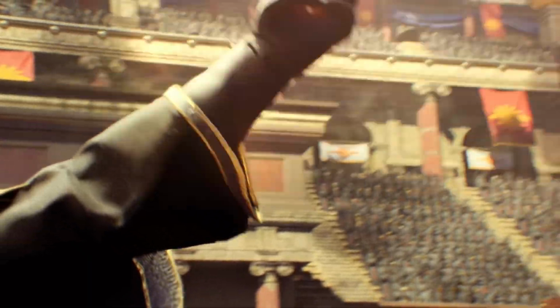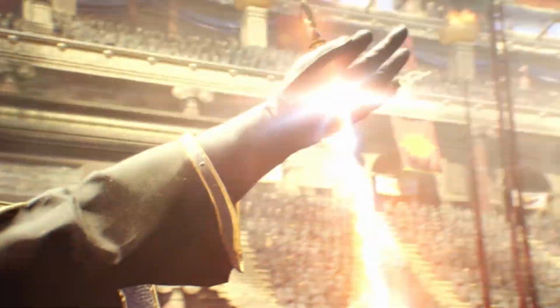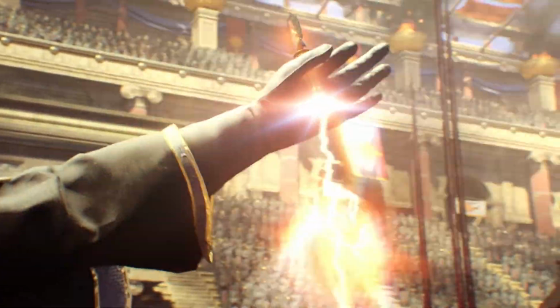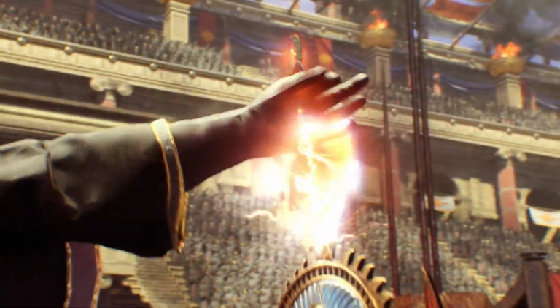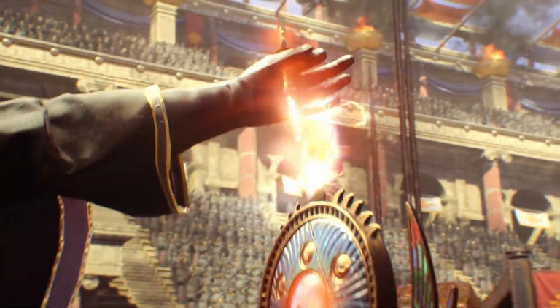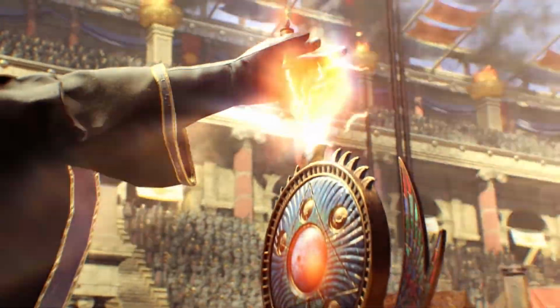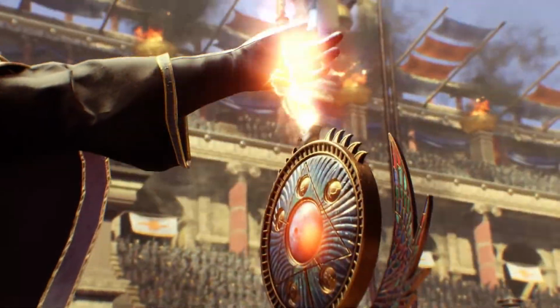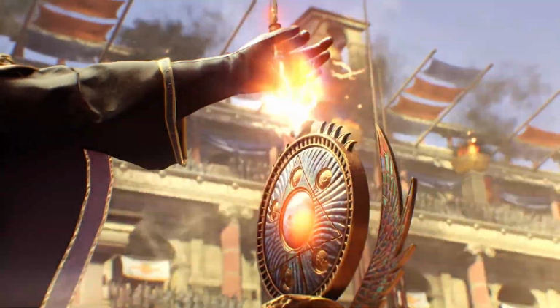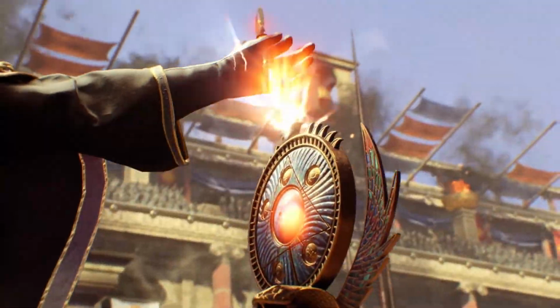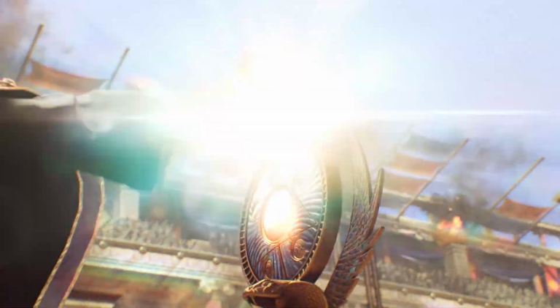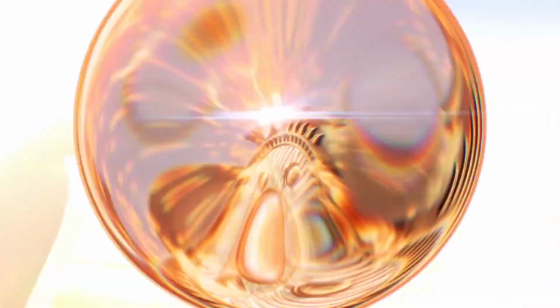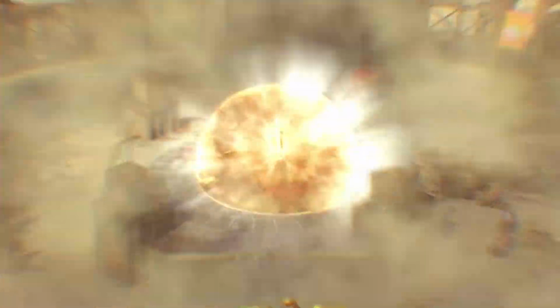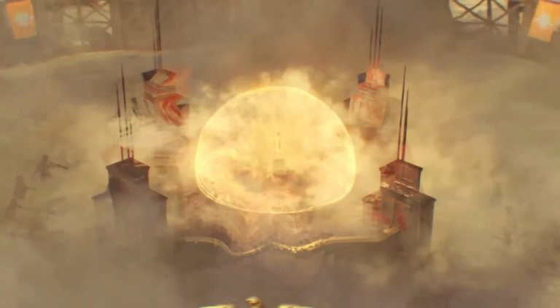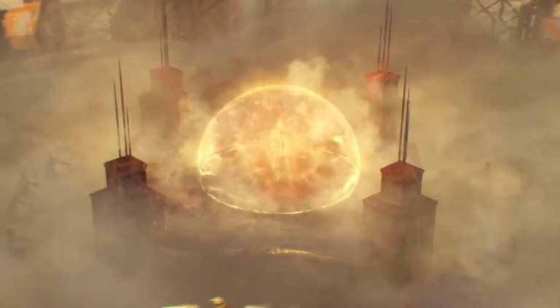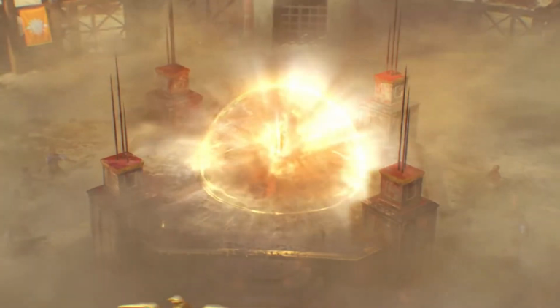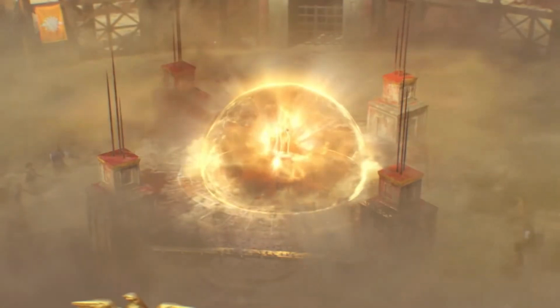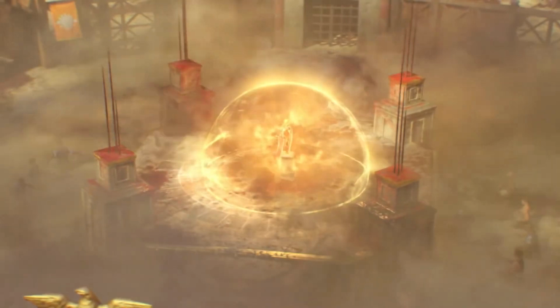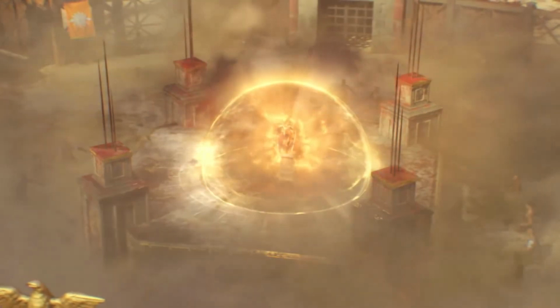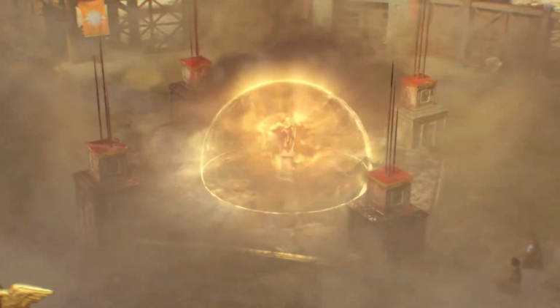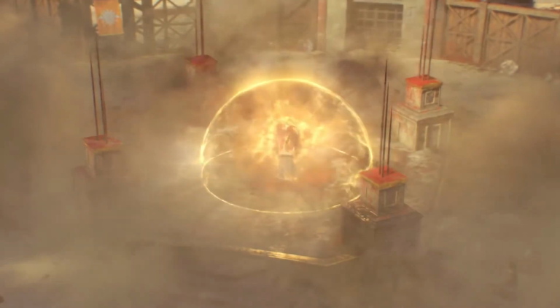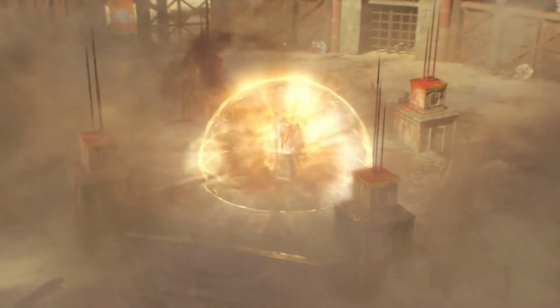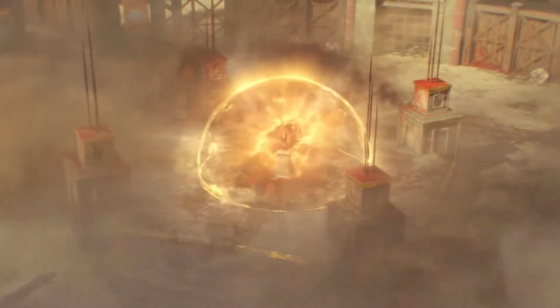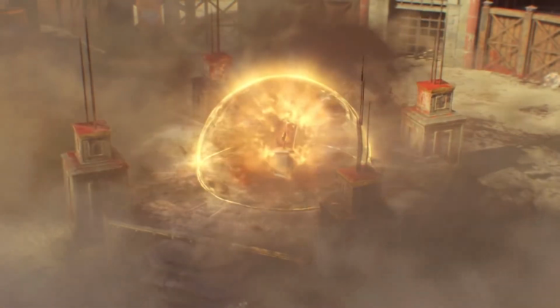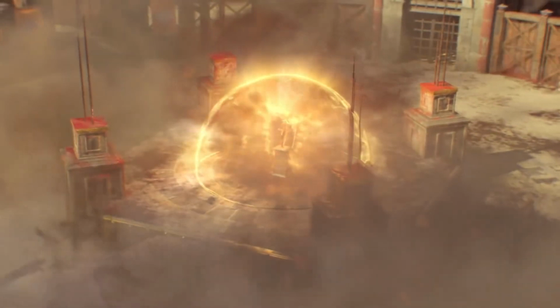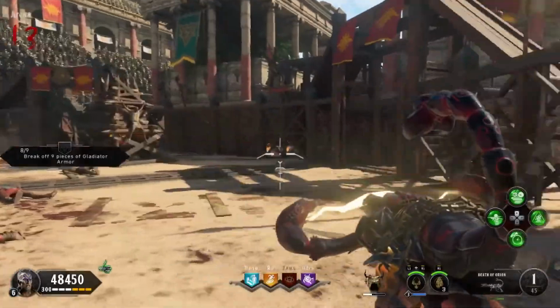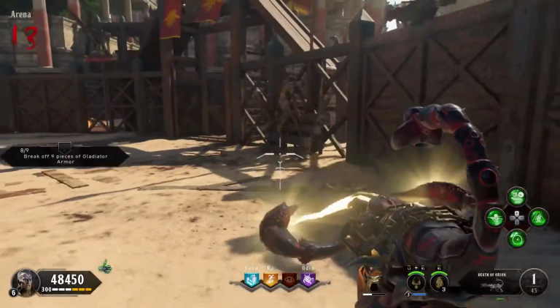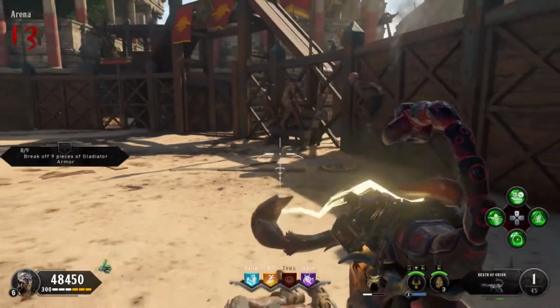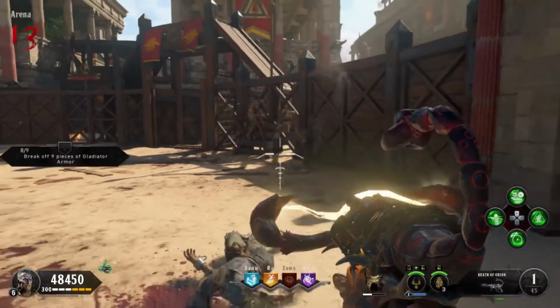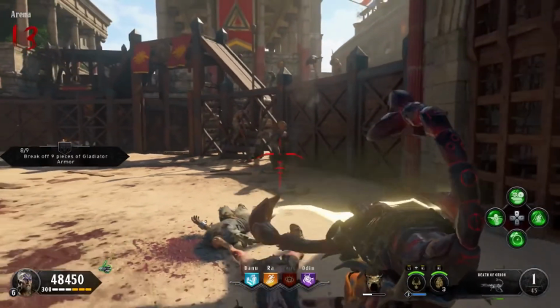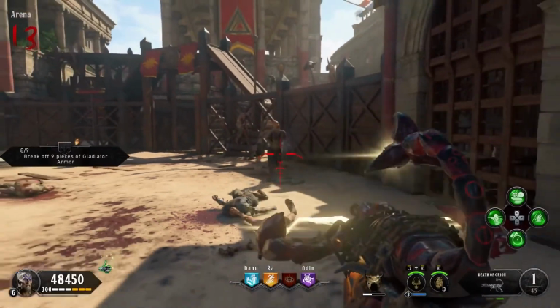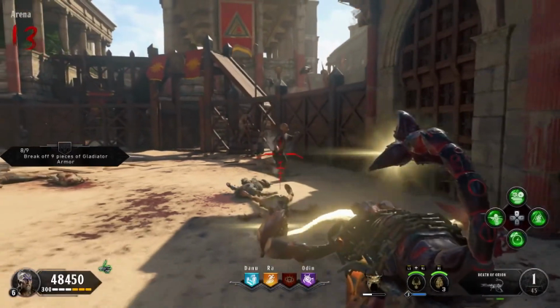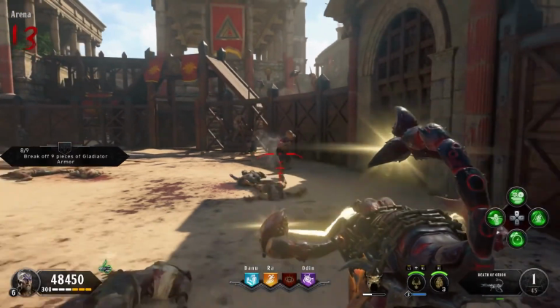Oh wow, another Shadows of Evil style map. IX has the same layout as Tranzit with a different aesthetic. That's all it is. Literally, even the Wonder Weapon is just a reskin of the Wonder Waffe.